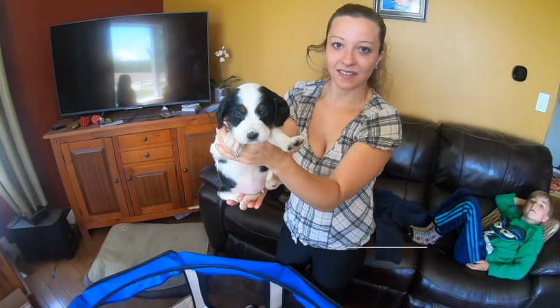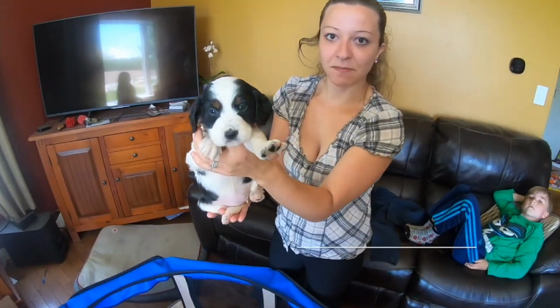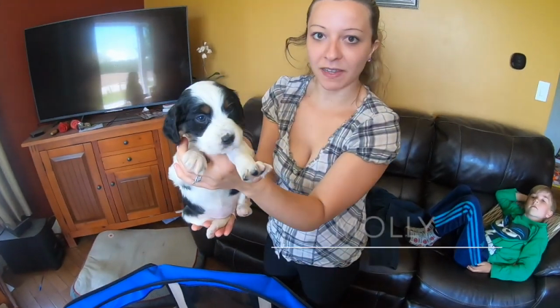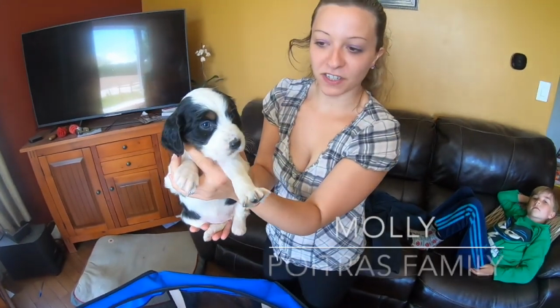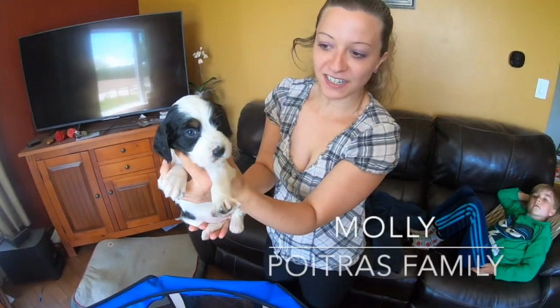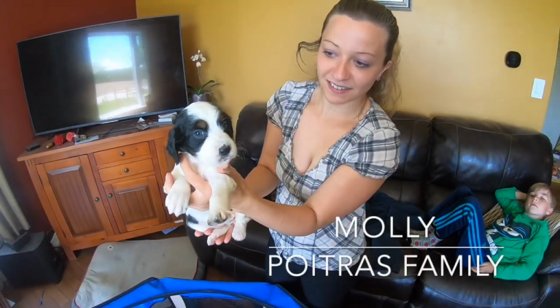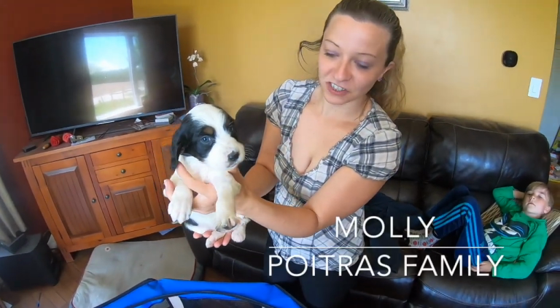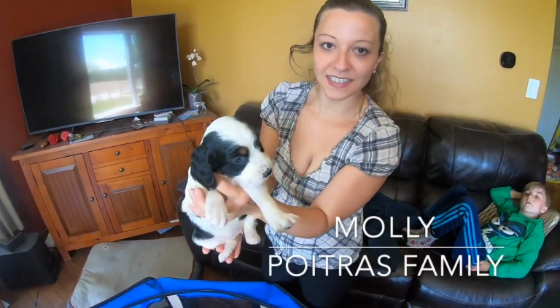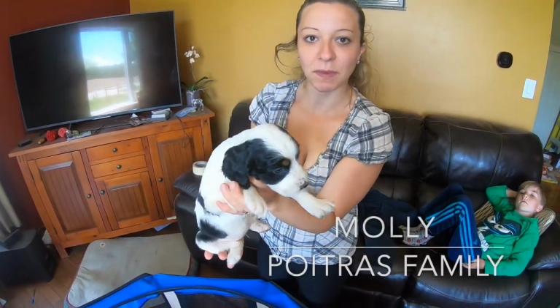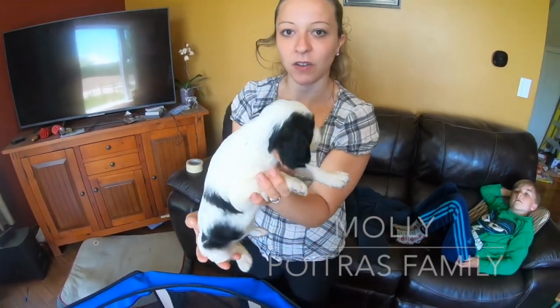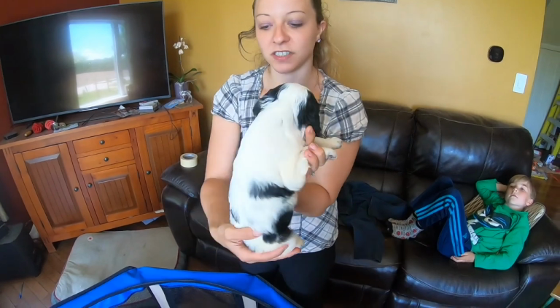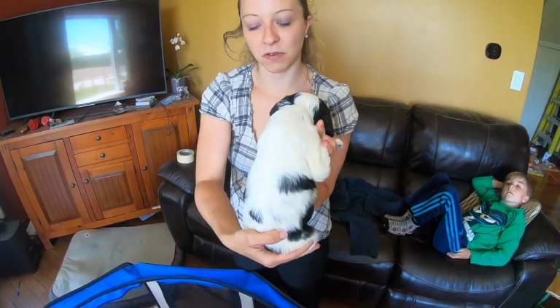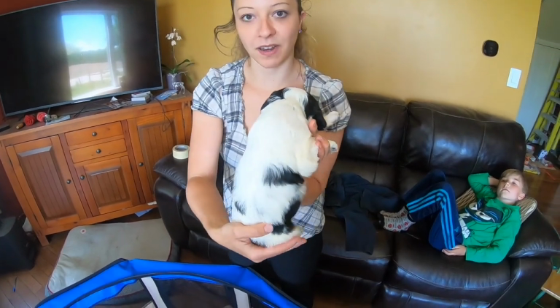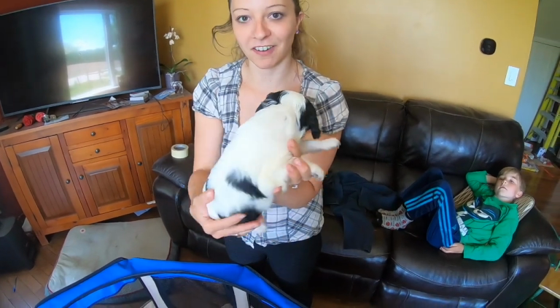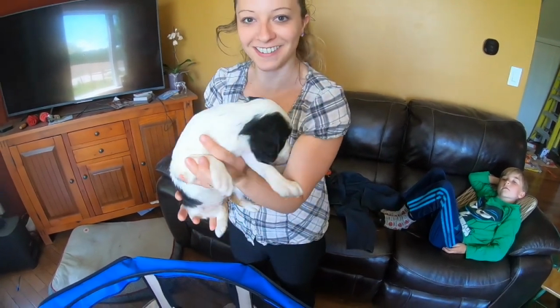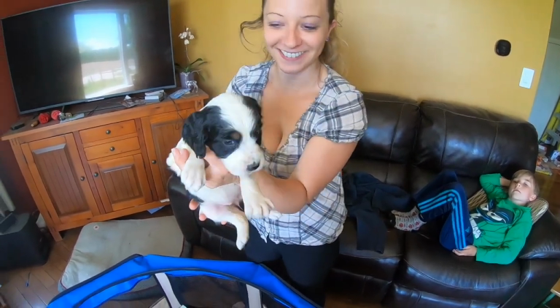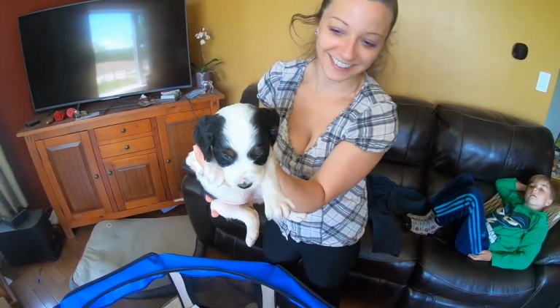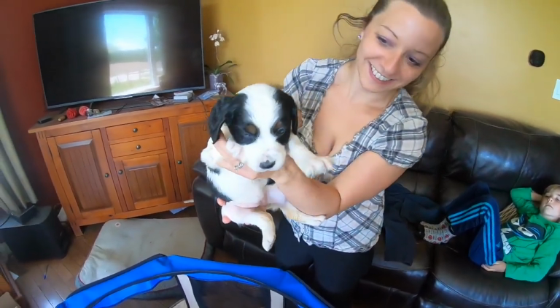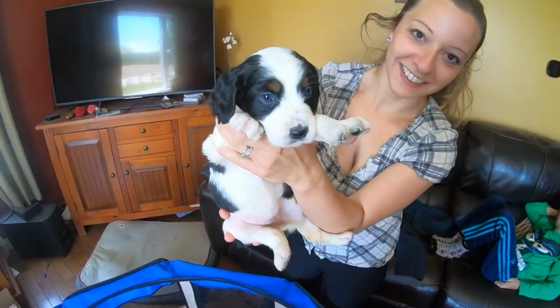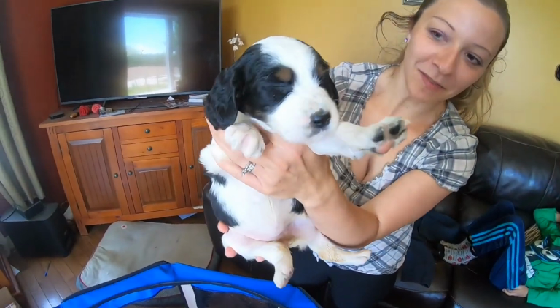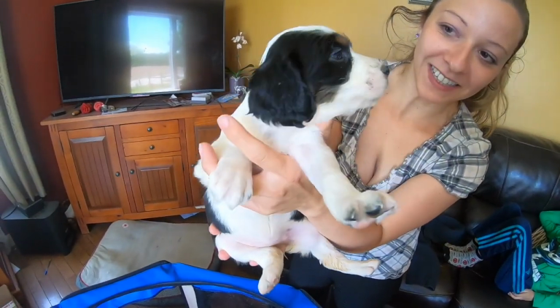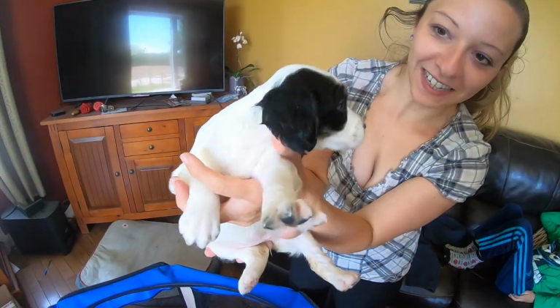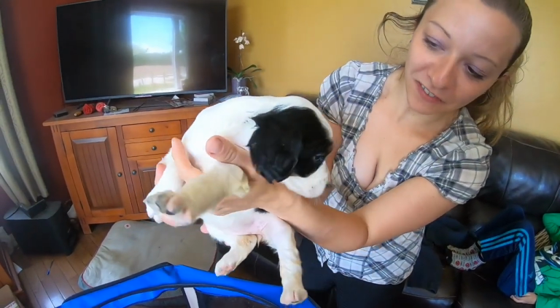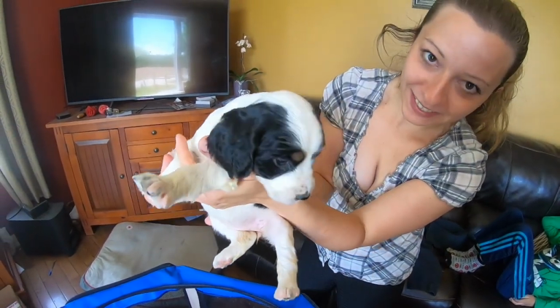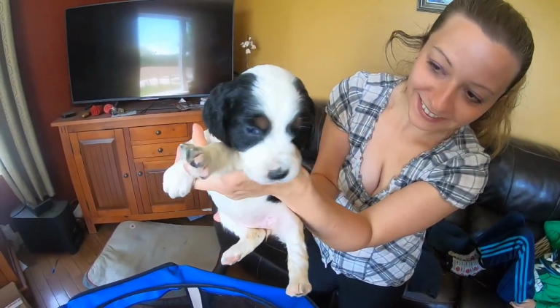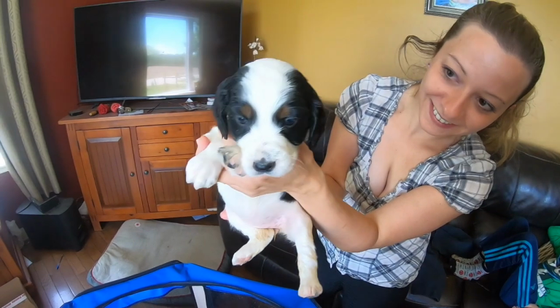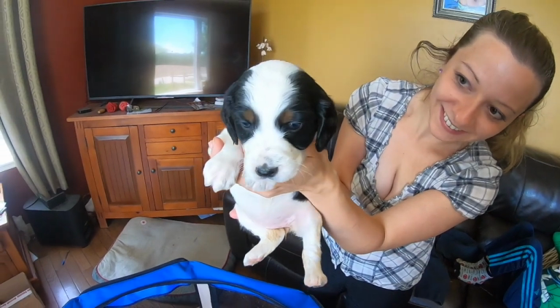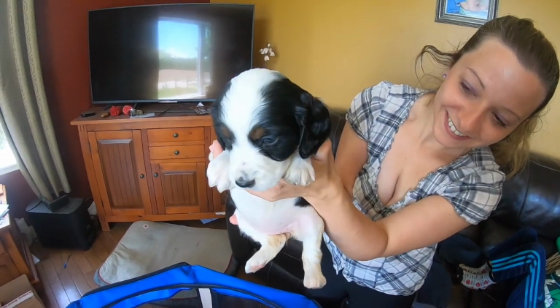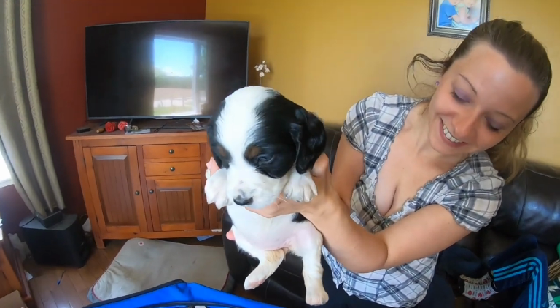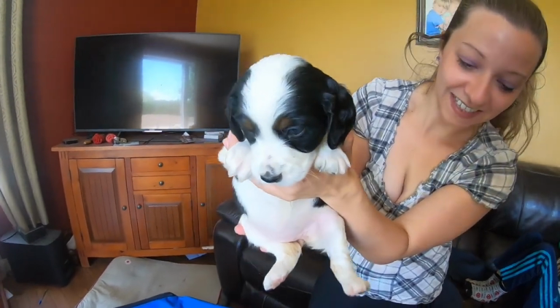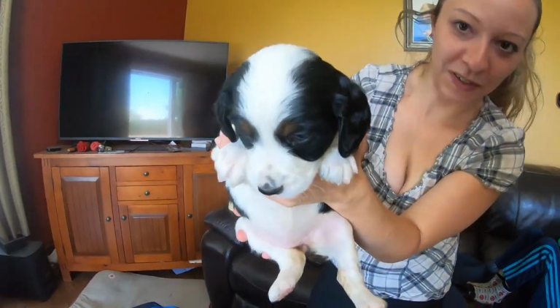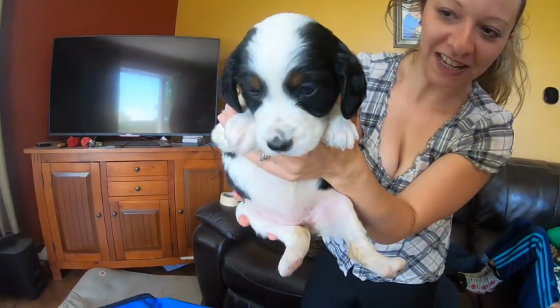This is Molly Poitras. She's the easiest to pick out because she's got the most white on her. Say hello to your family — she just wants to go play.